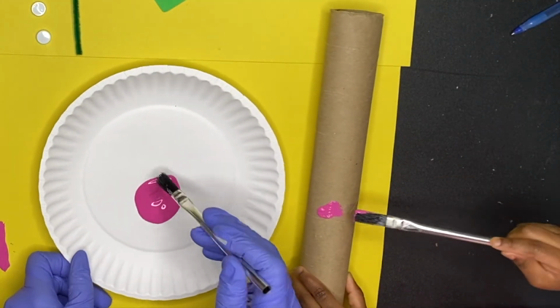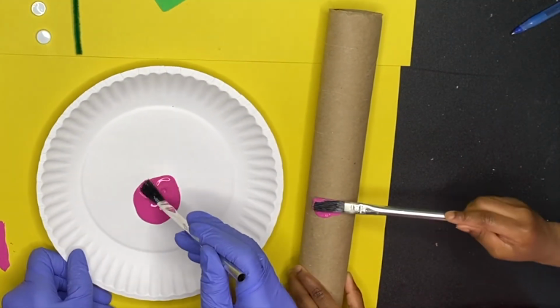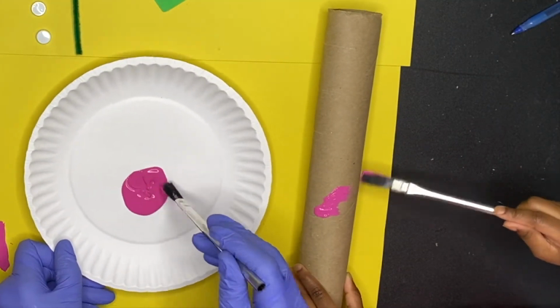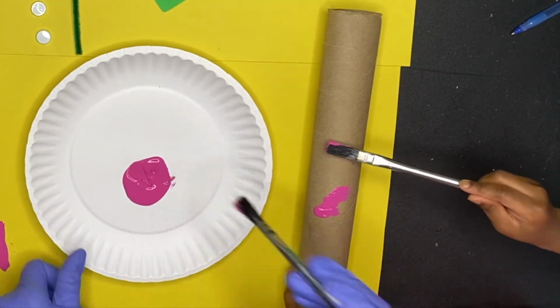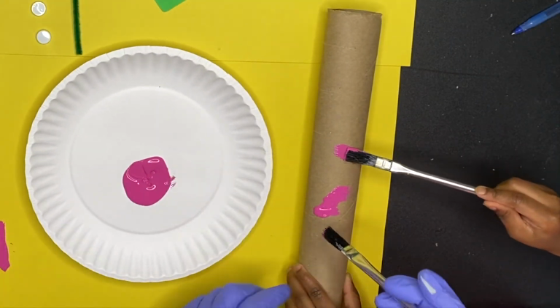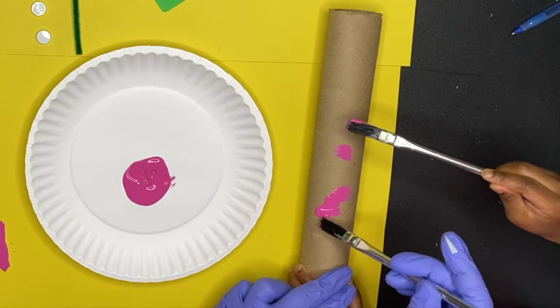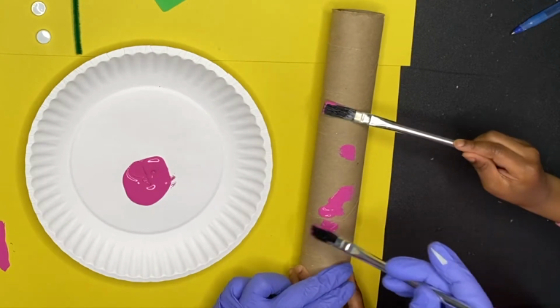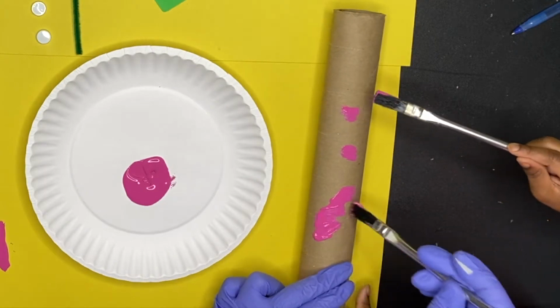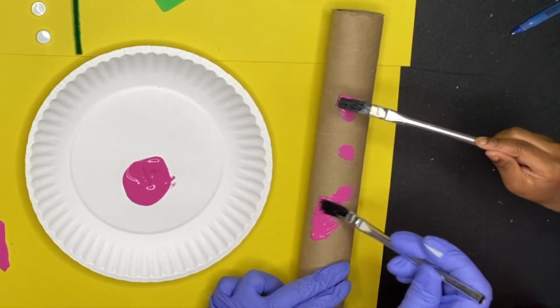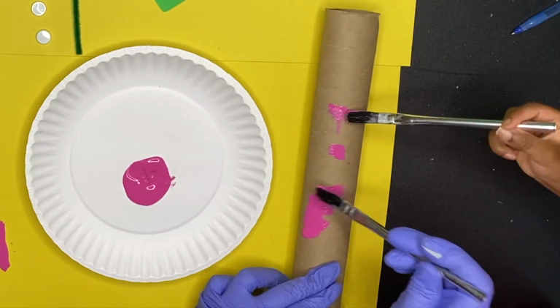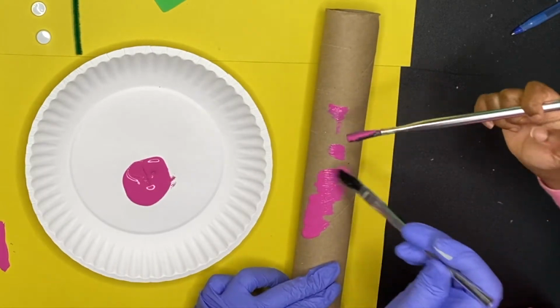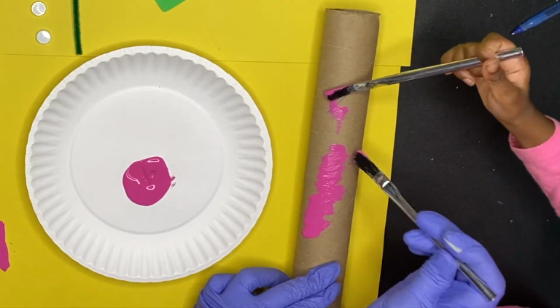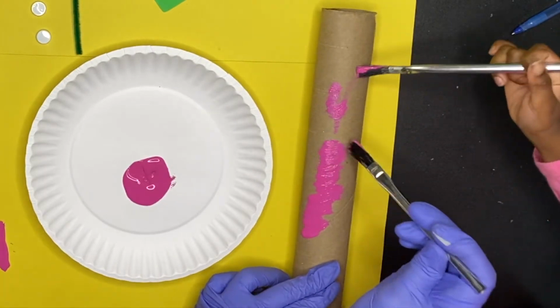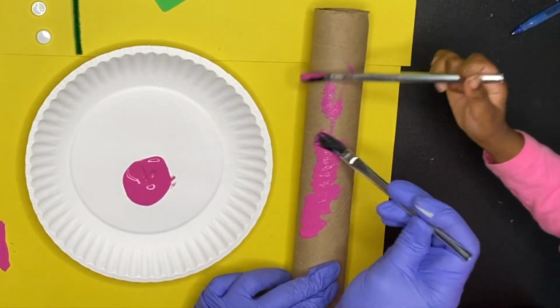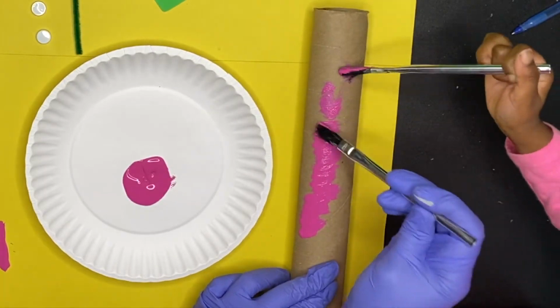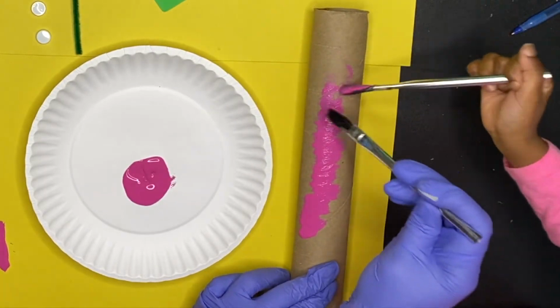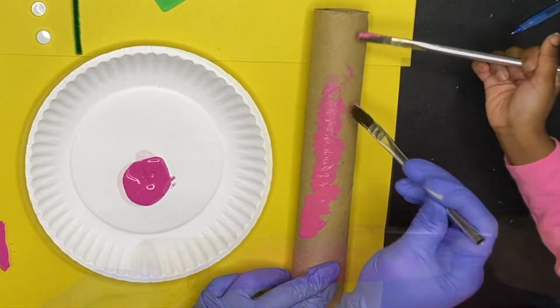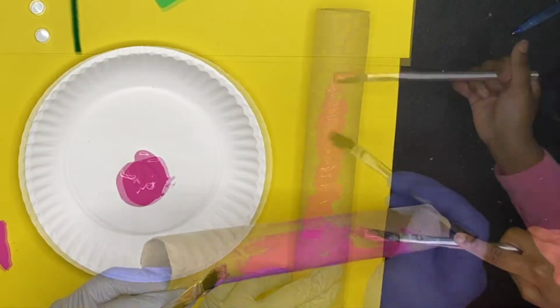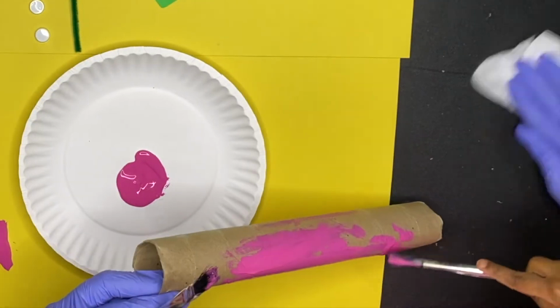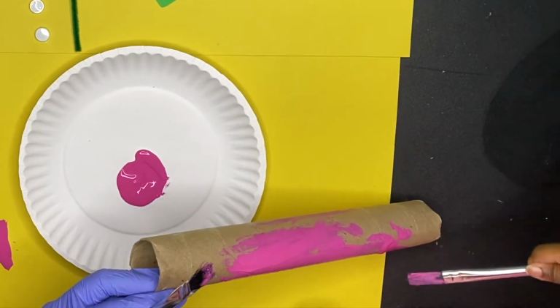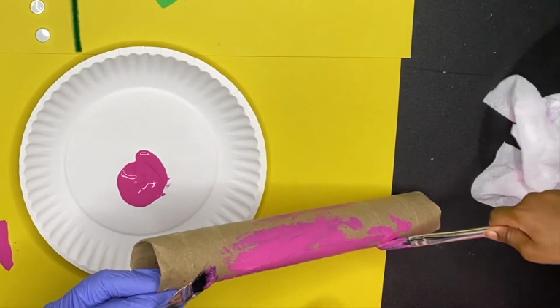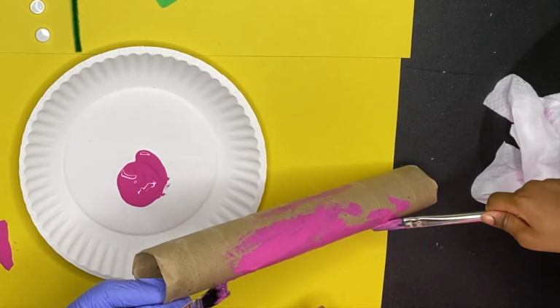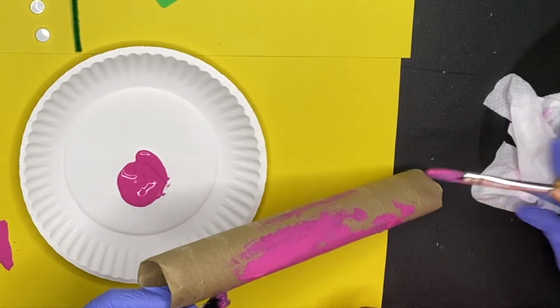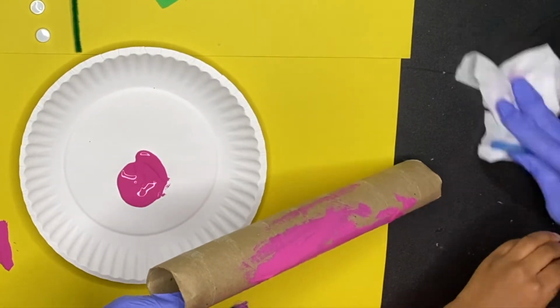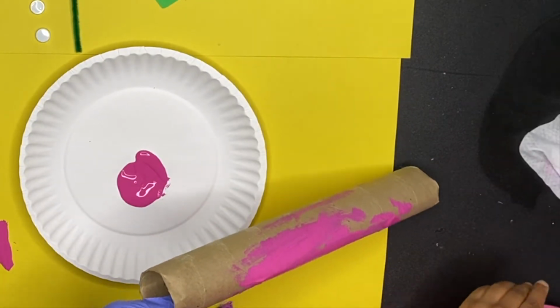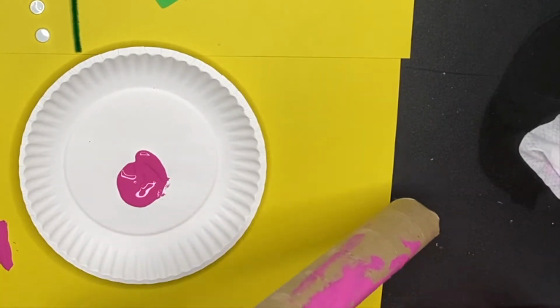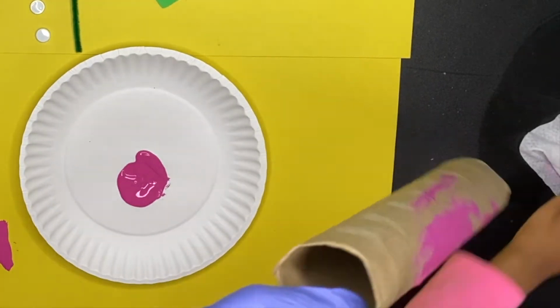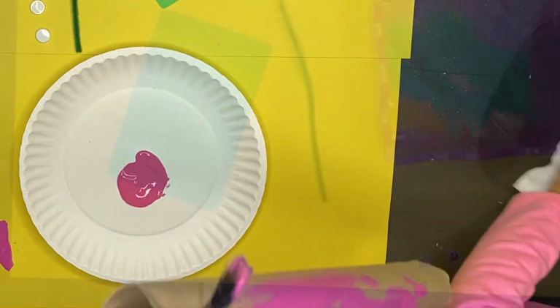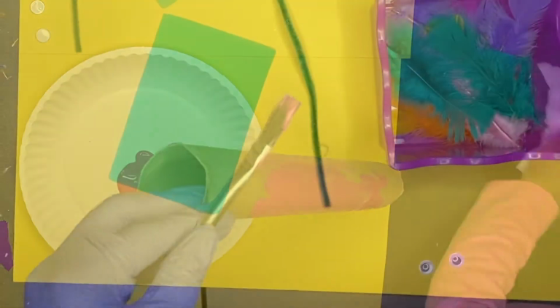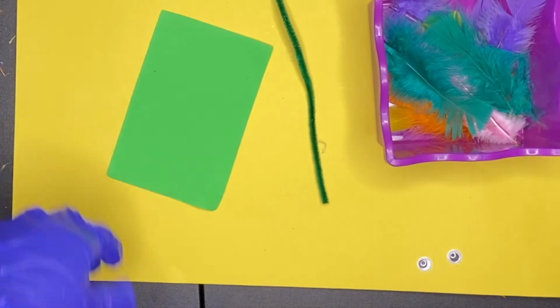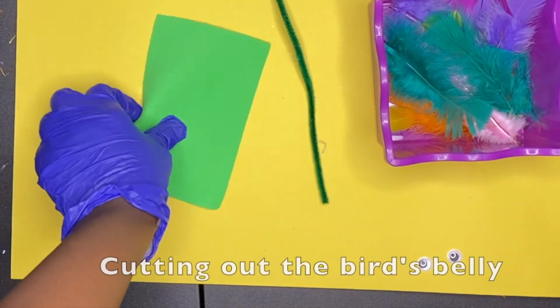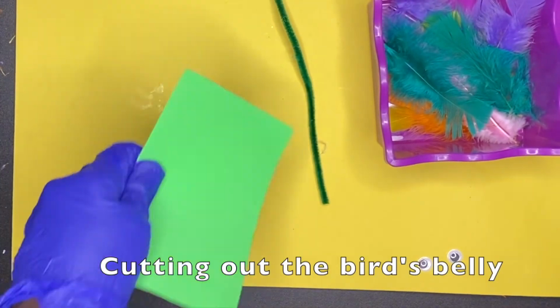So go ahead and start out by painting your paper towel roll. My daughter decided to use paint this time and you can see us collaborating and working together, and that's what this craft is all about. This is the best thing about this one — you guys can work together to create something great.